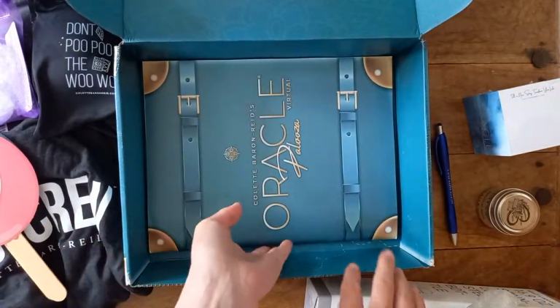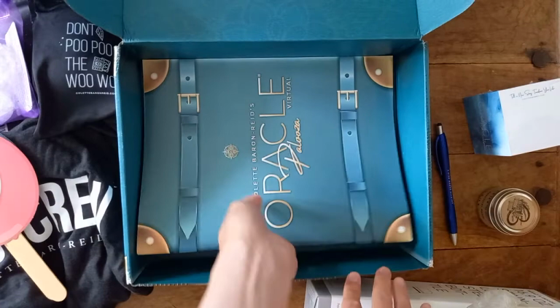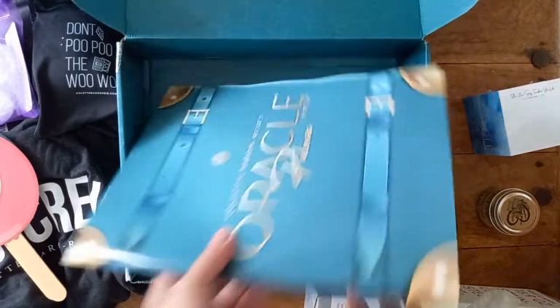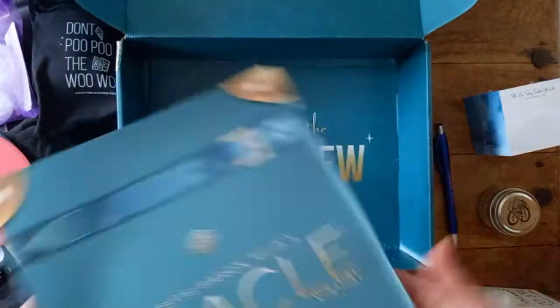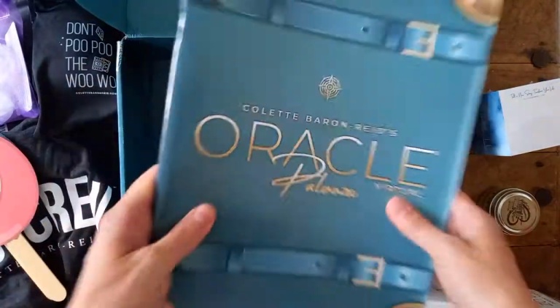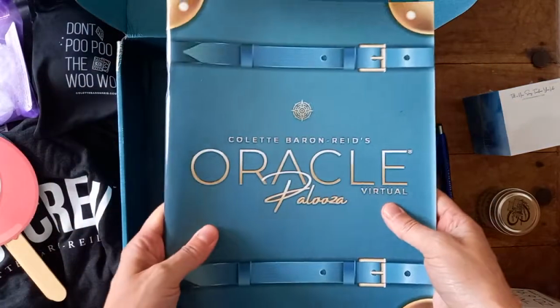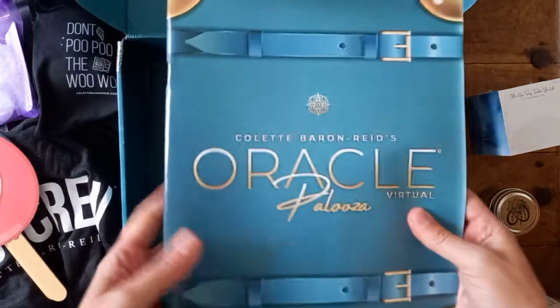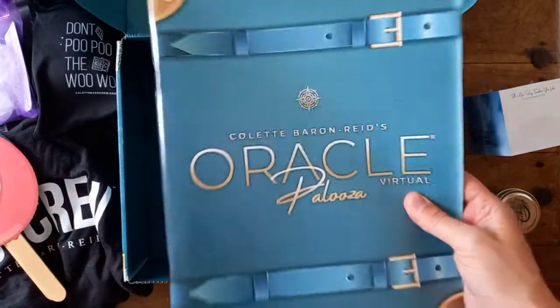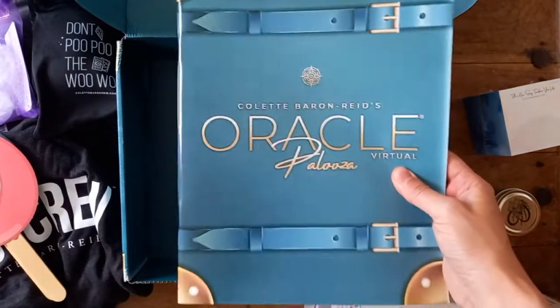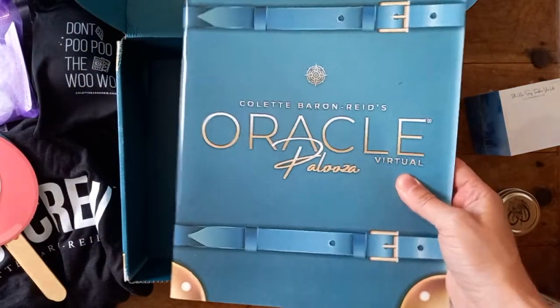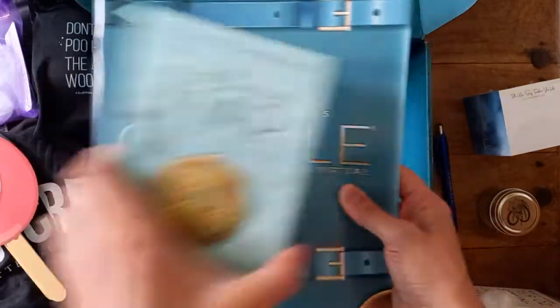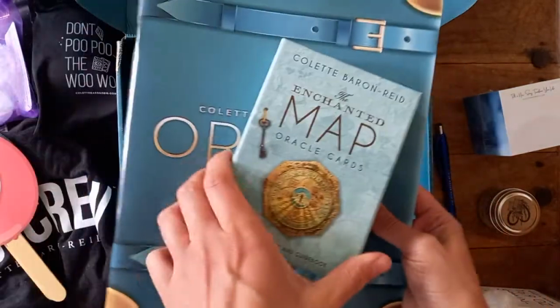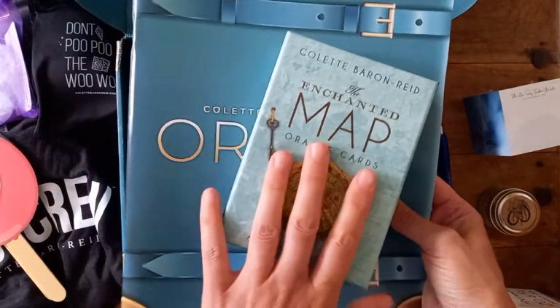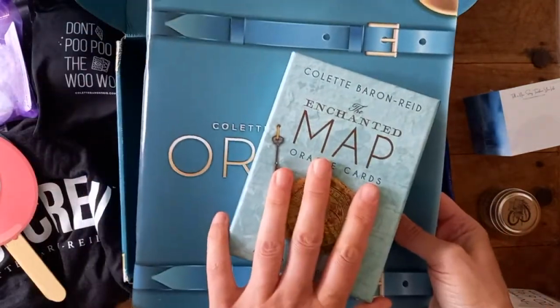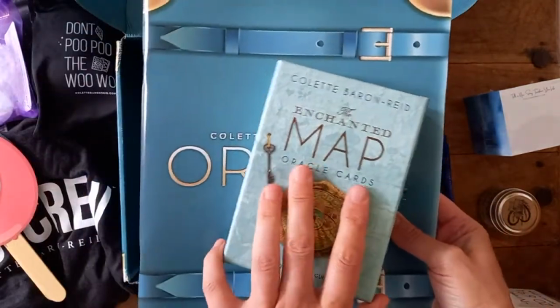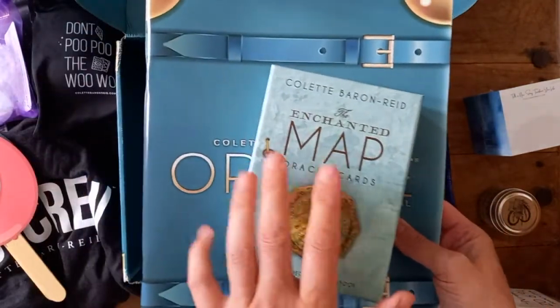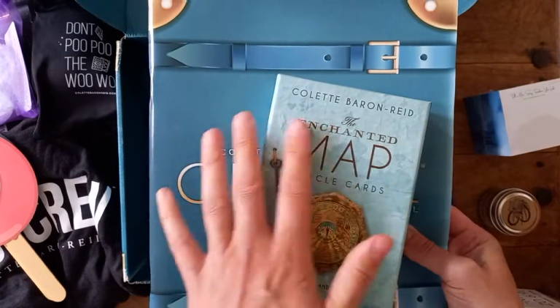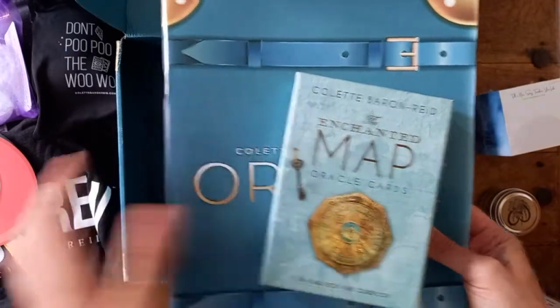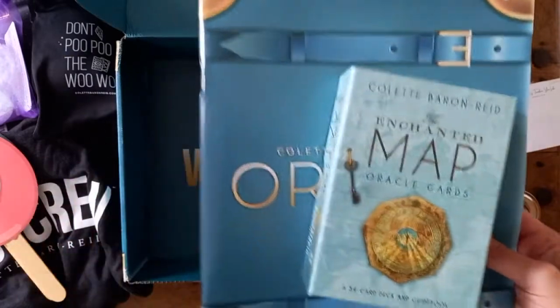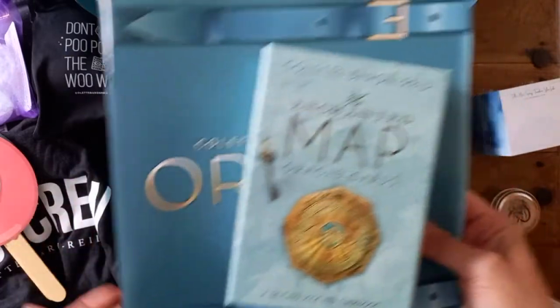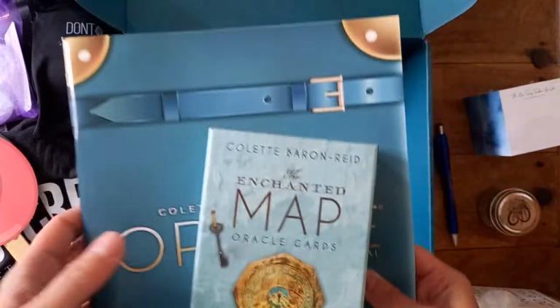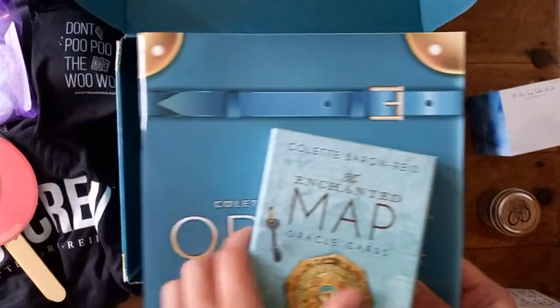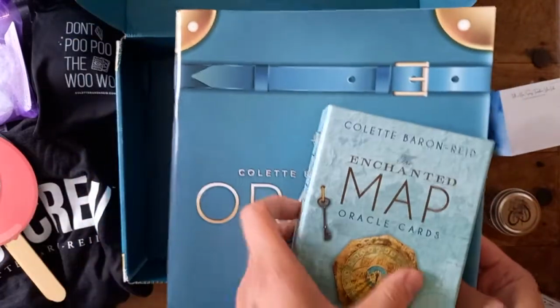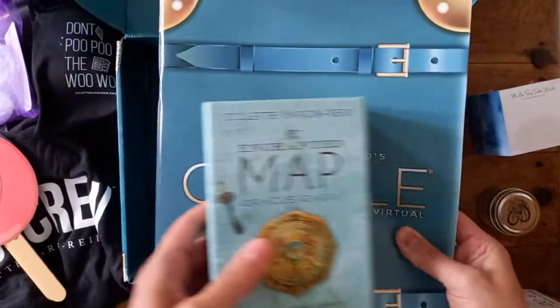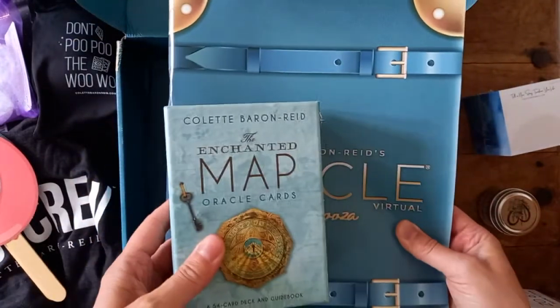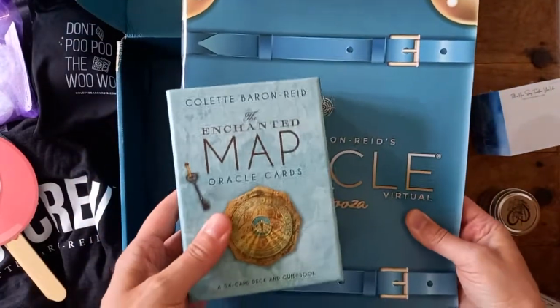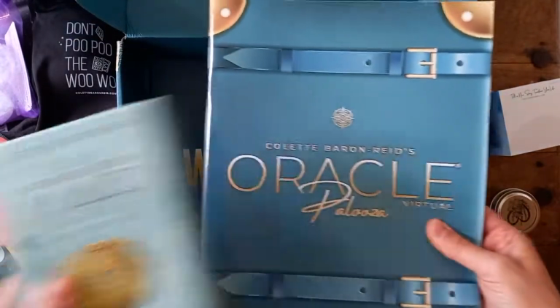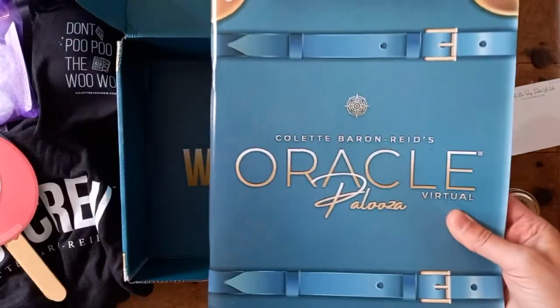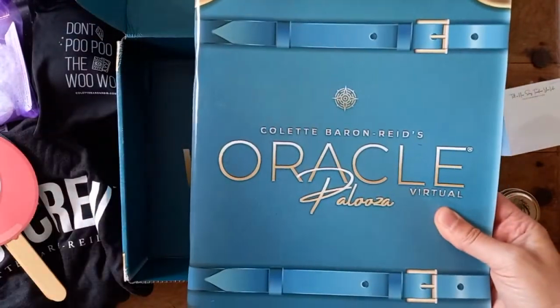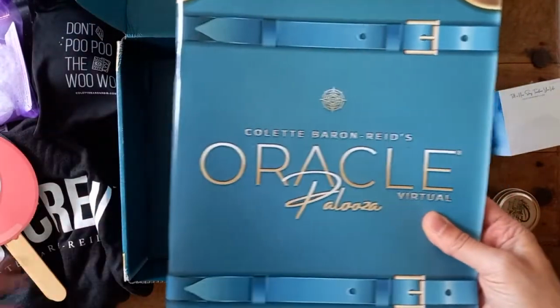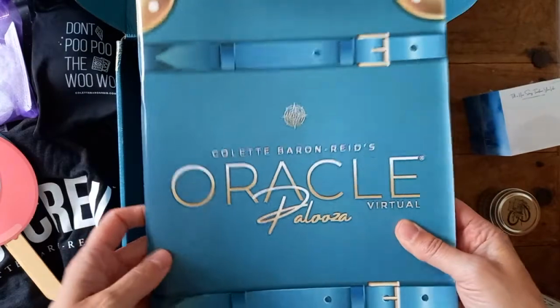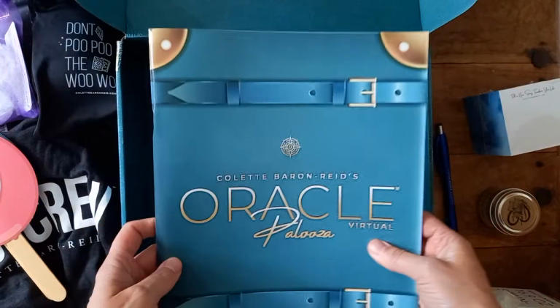And the homework book. So this and the deck I think come with everyone who signs up, and then everything else I believe might be the extras that I've got by upgrading my package.